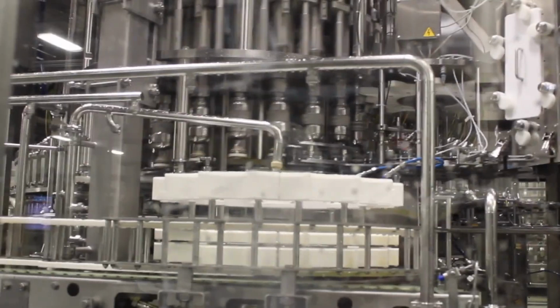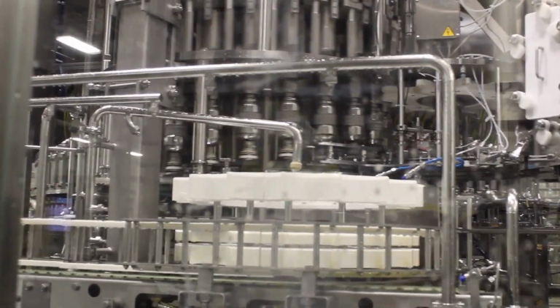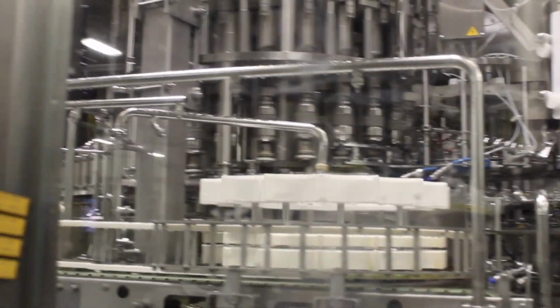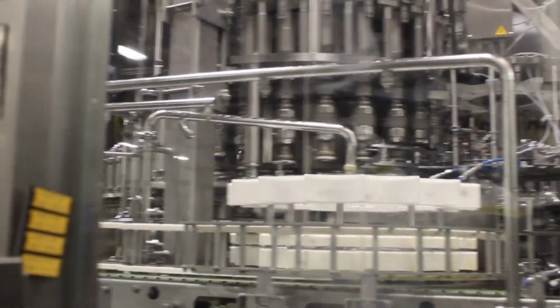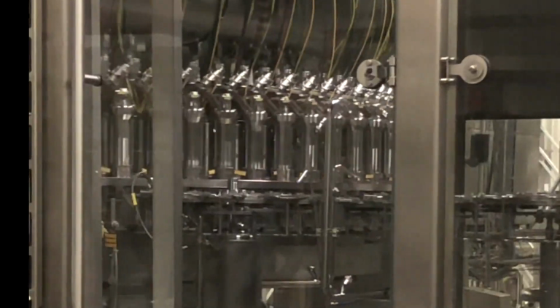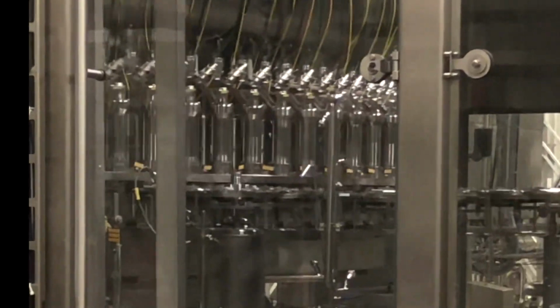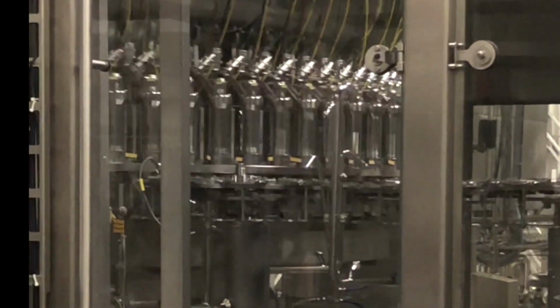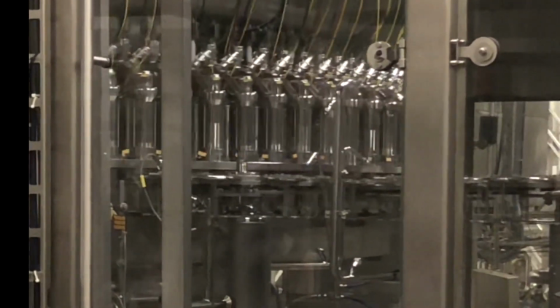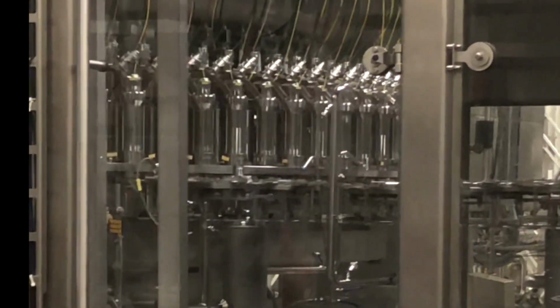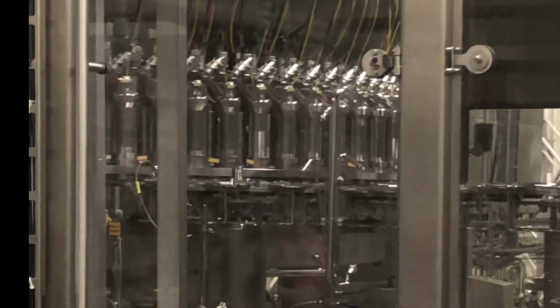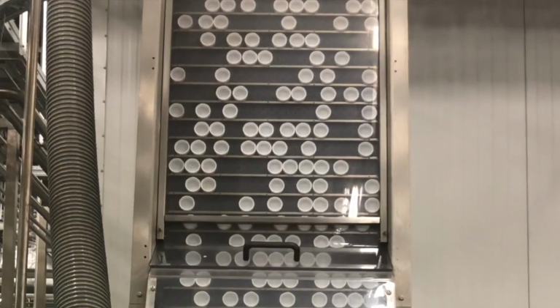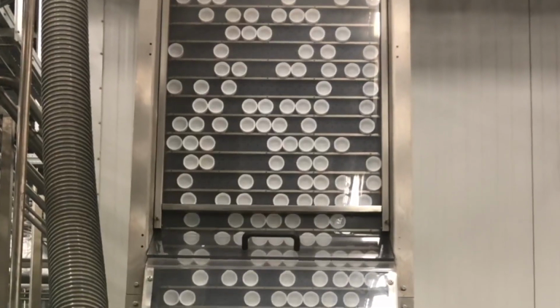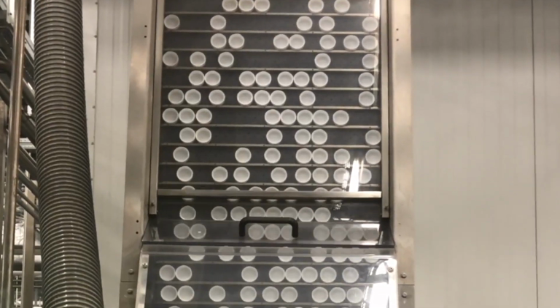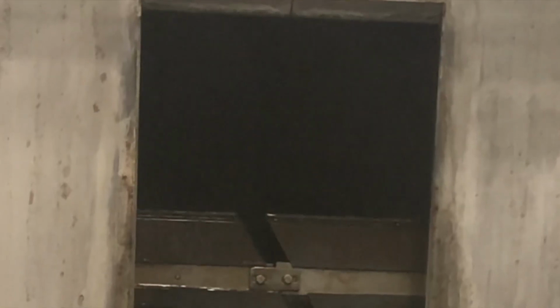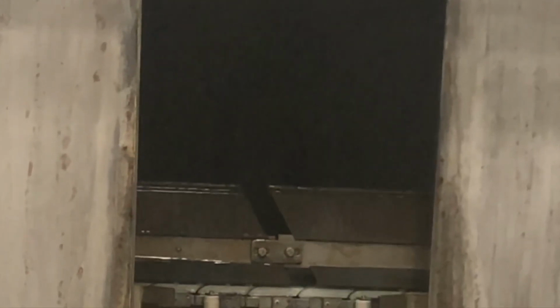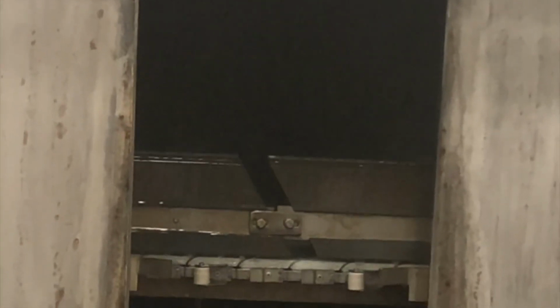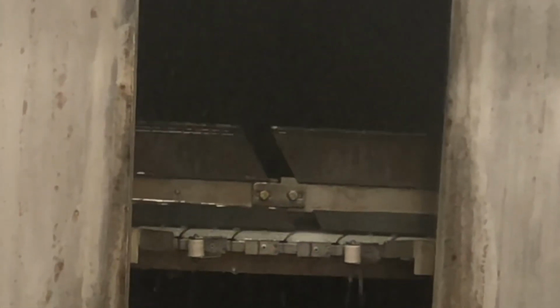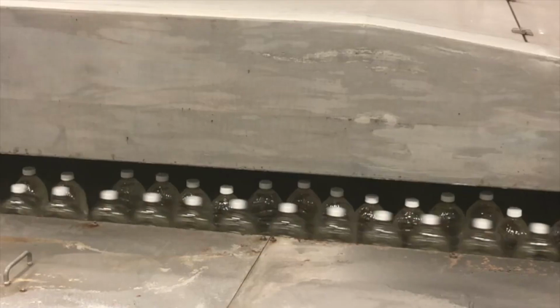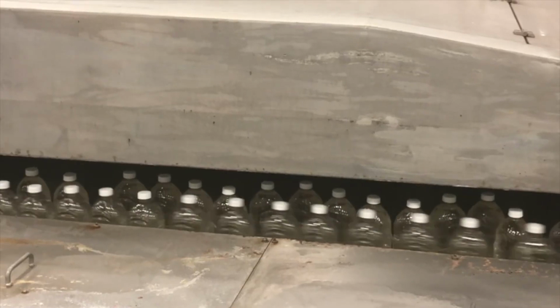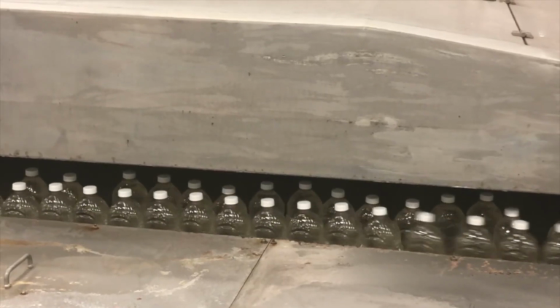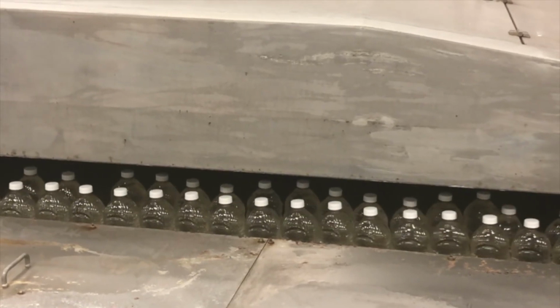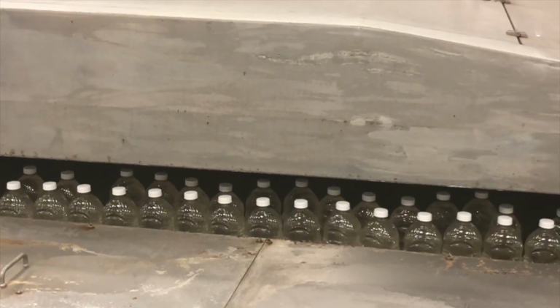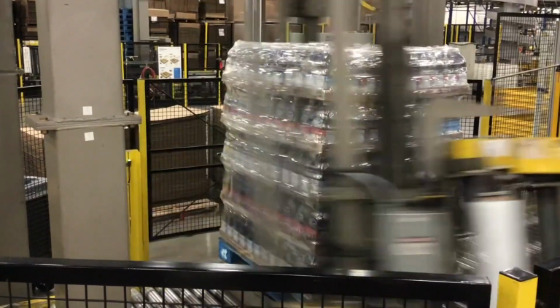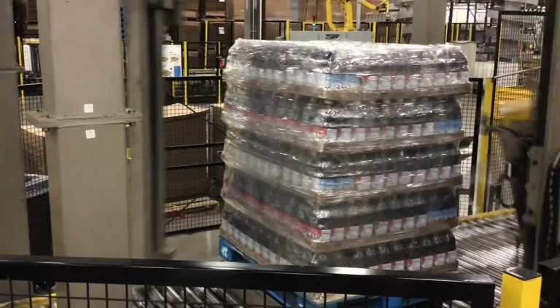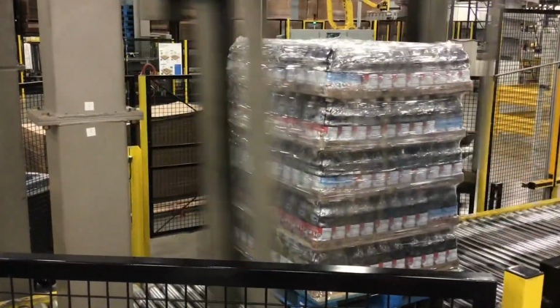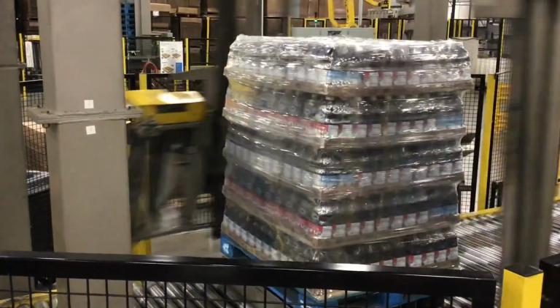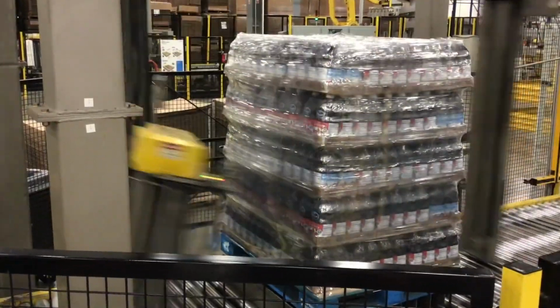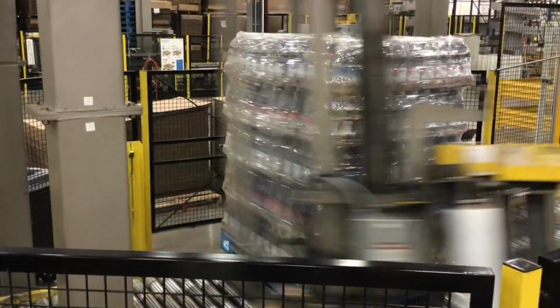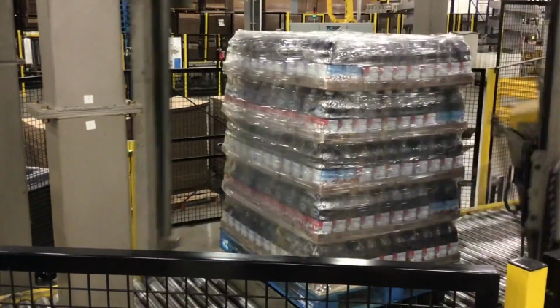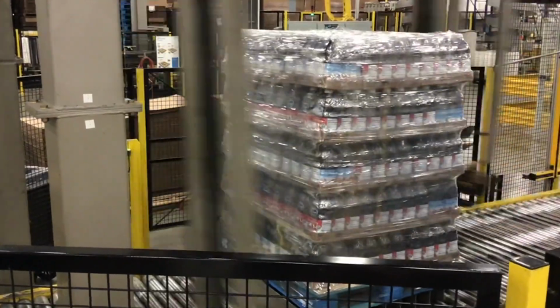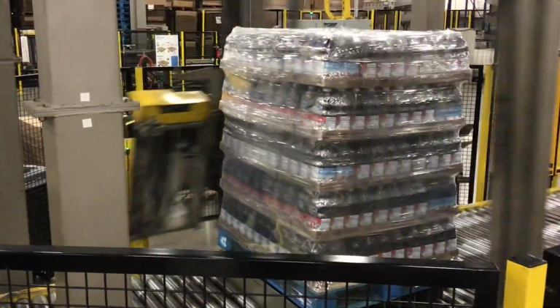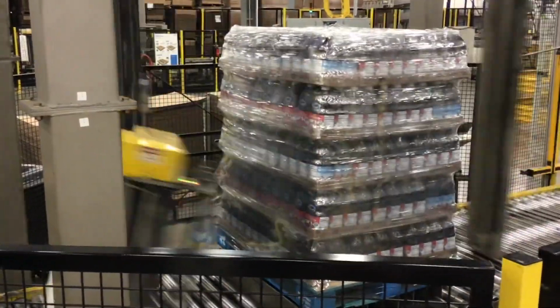Bottles were then filled with boiling hot cranberry juice, capped, and sent to a shower to cool them off. After that, they packaged the bottles using a giant machine to wrap the plentiful cases together.